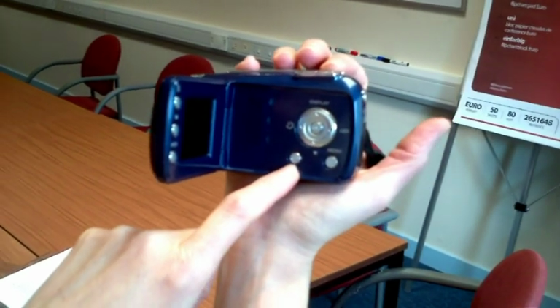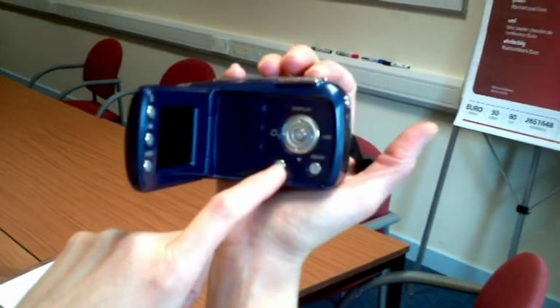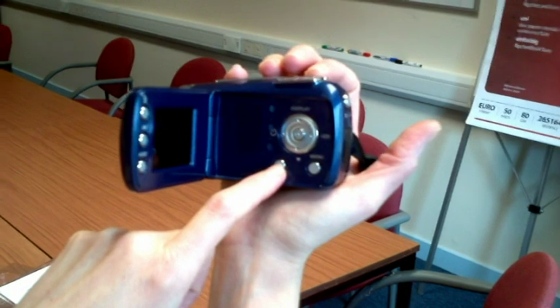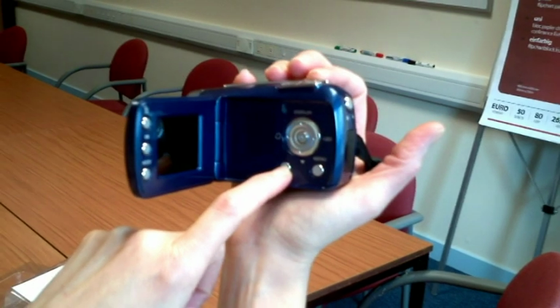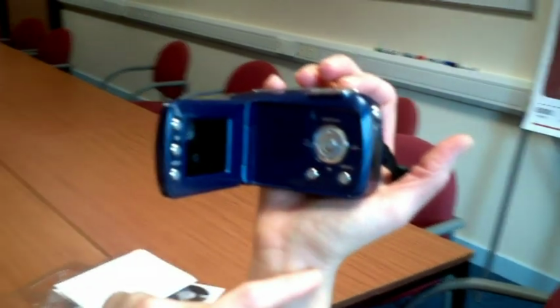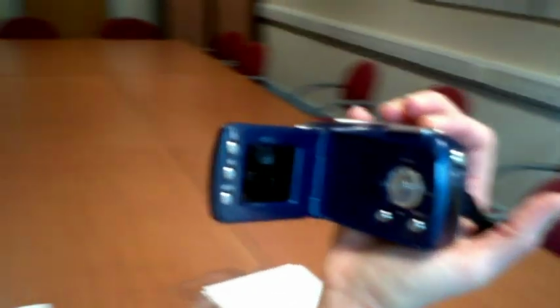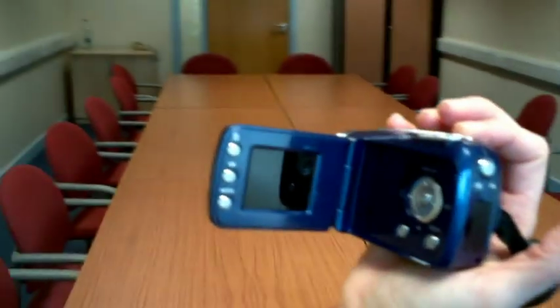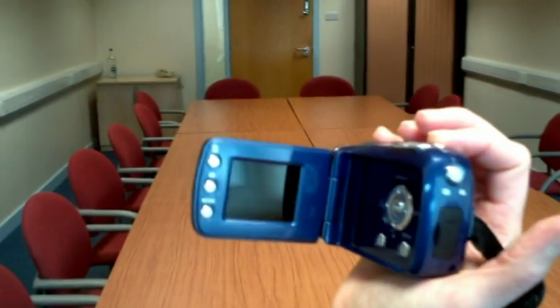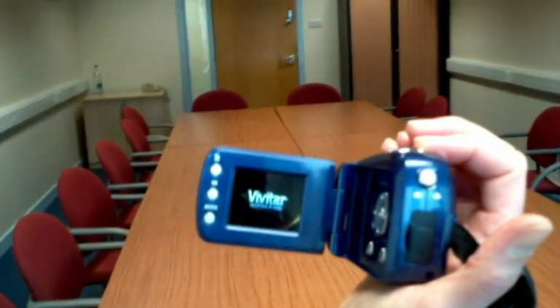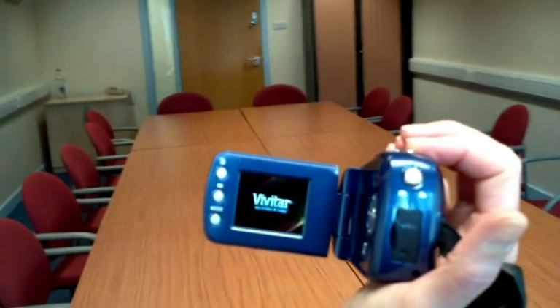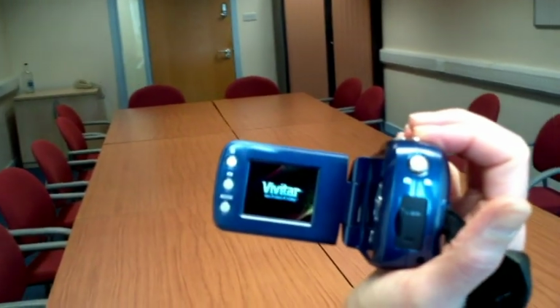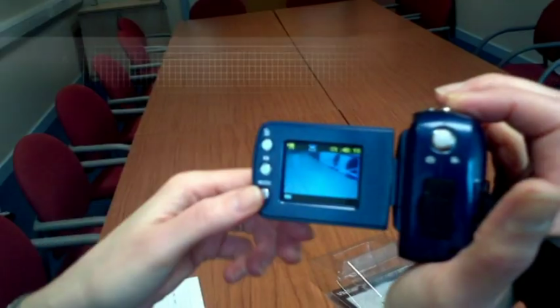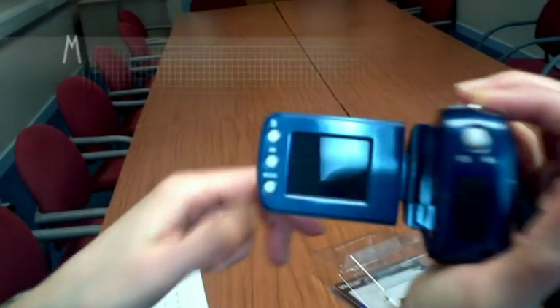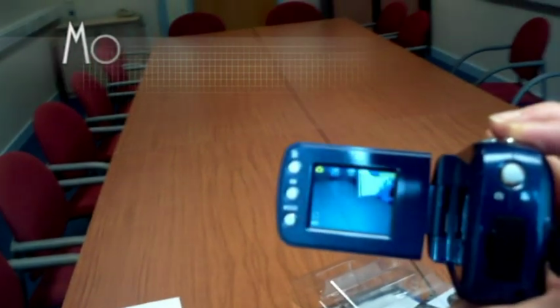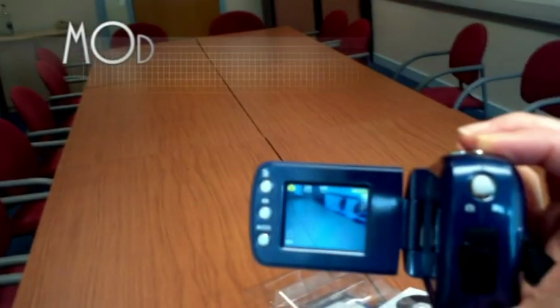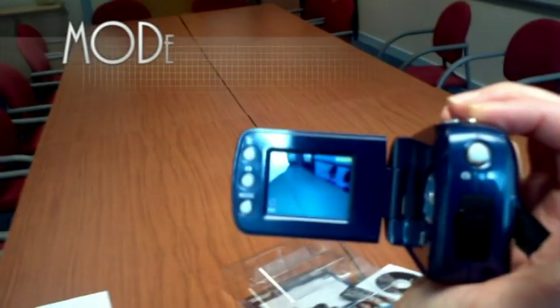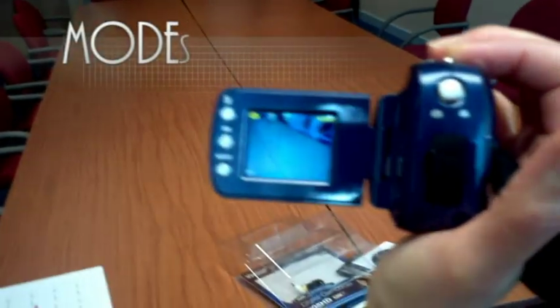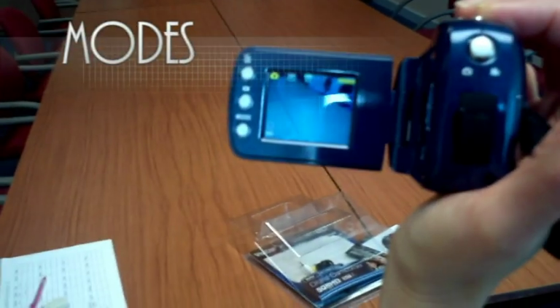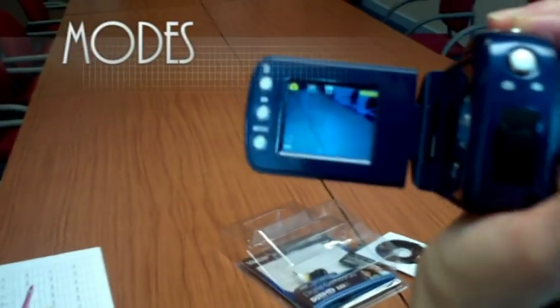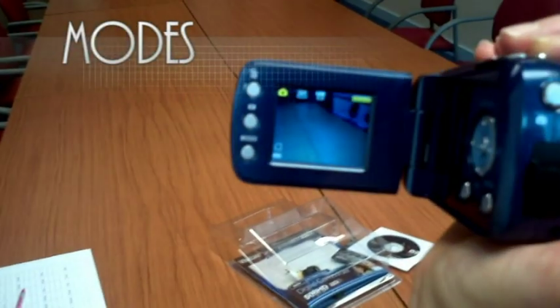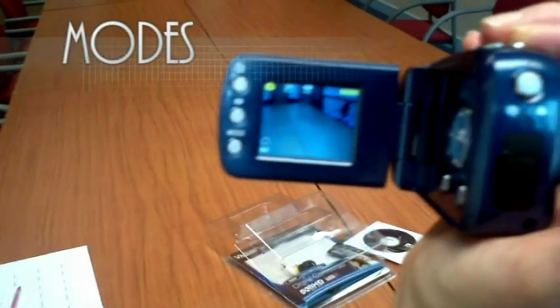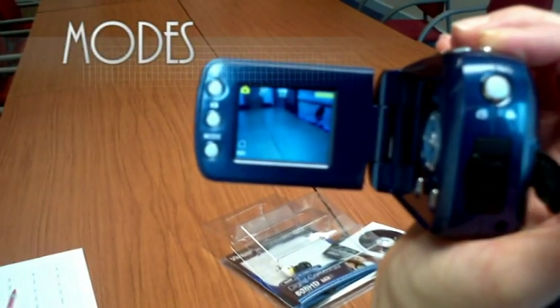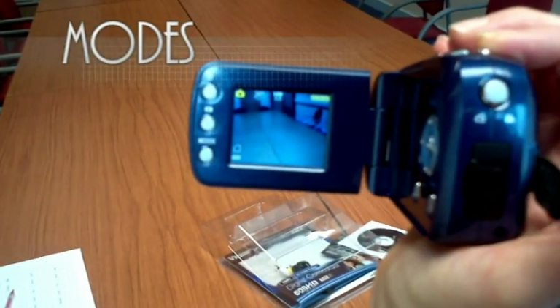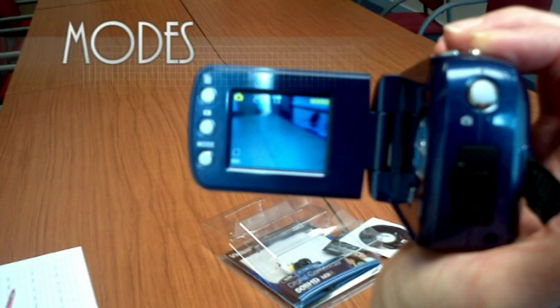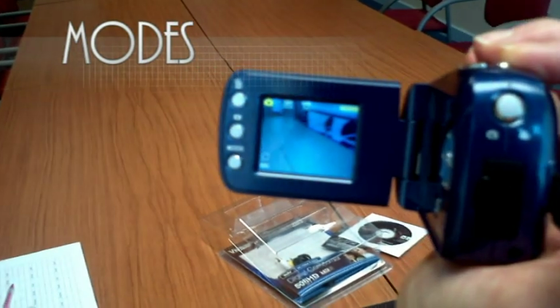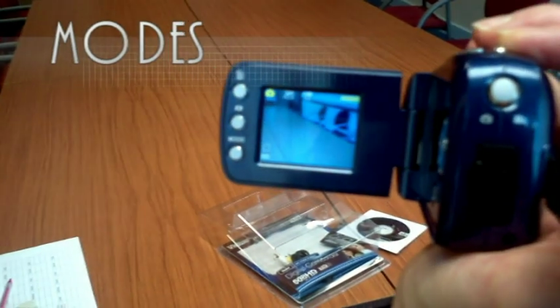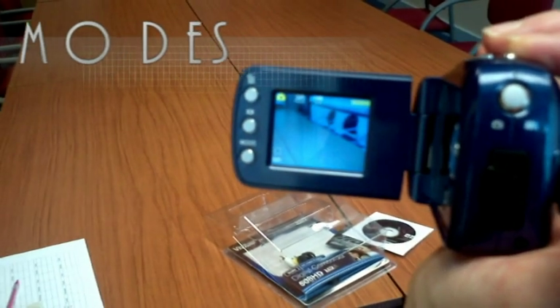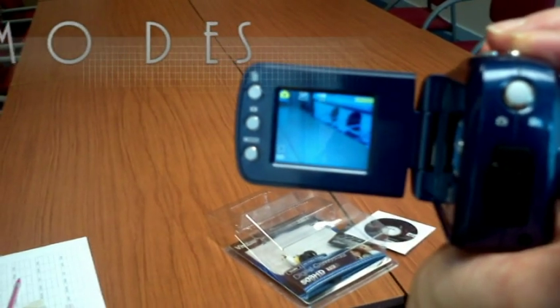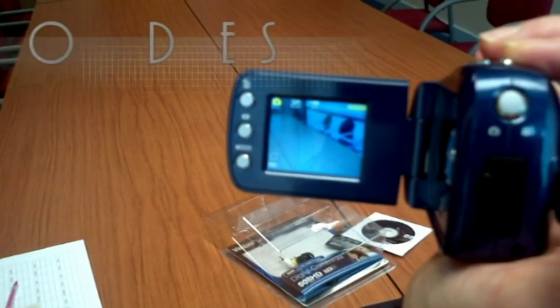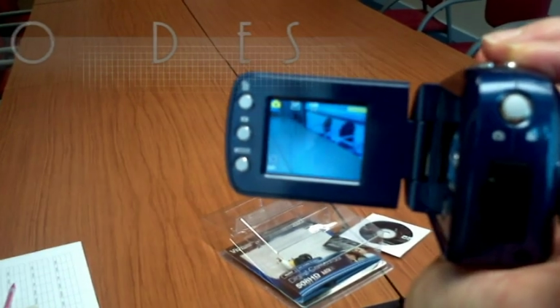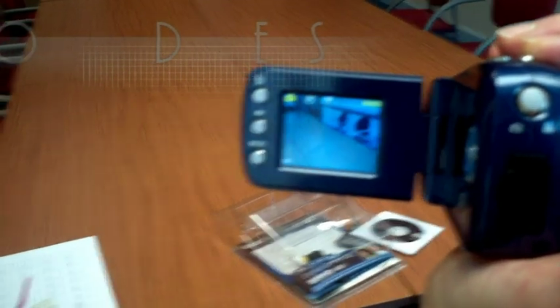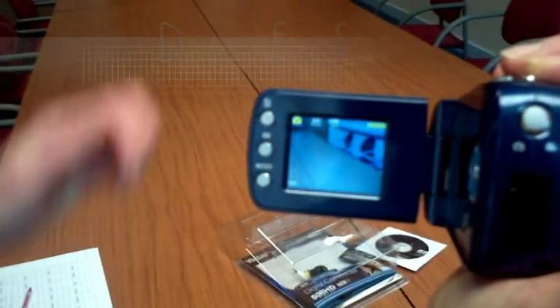Press the power button to switch the camera on or off. The camera has 4 modes. Using the mode button, you can switch between recording modes, and the current mode is reflected on screen with an icon.